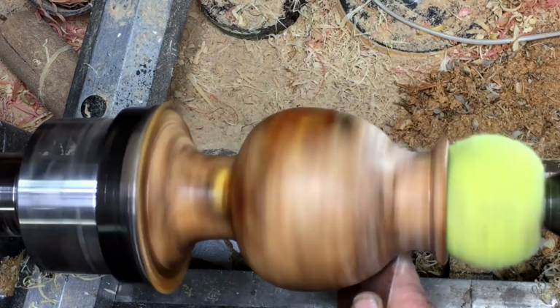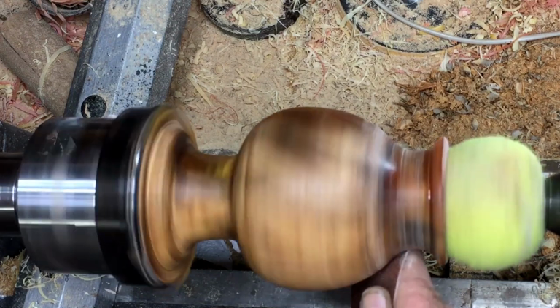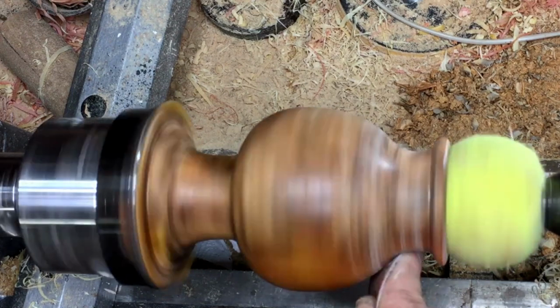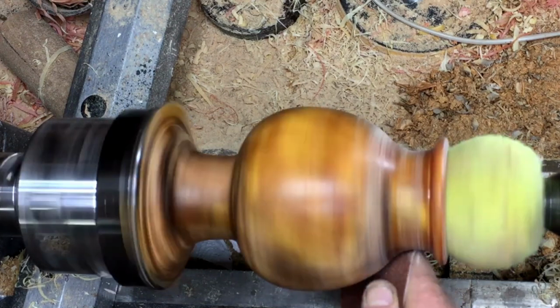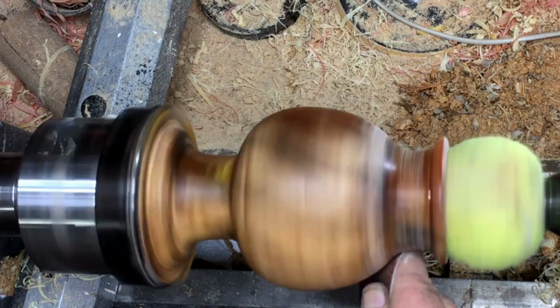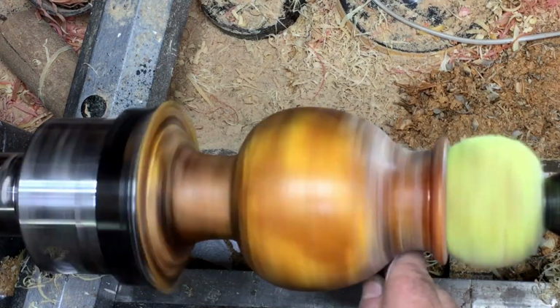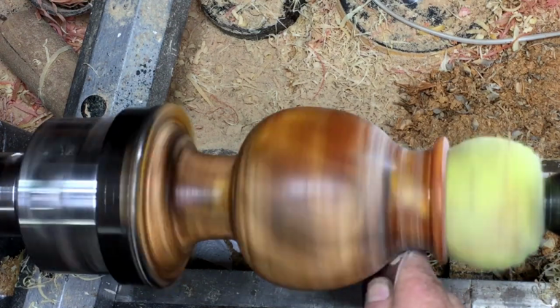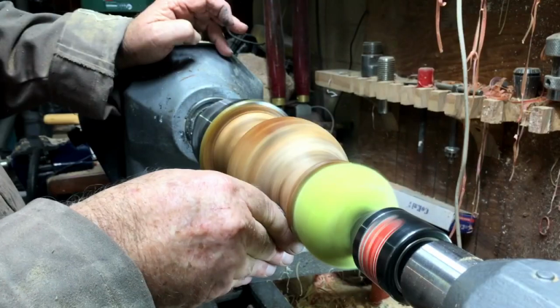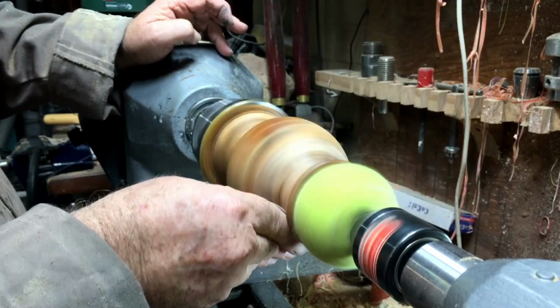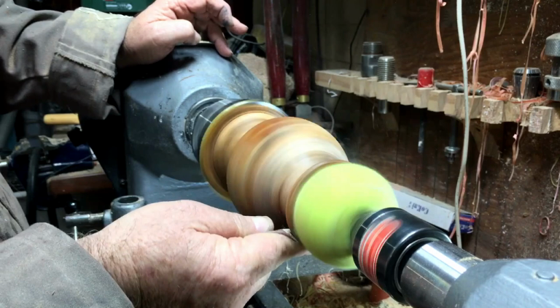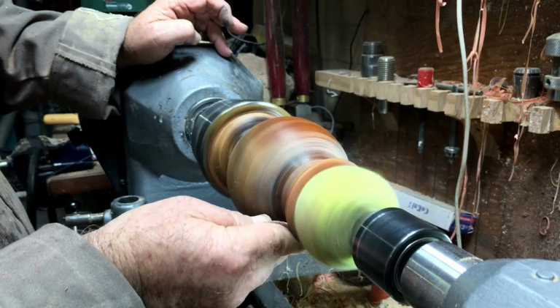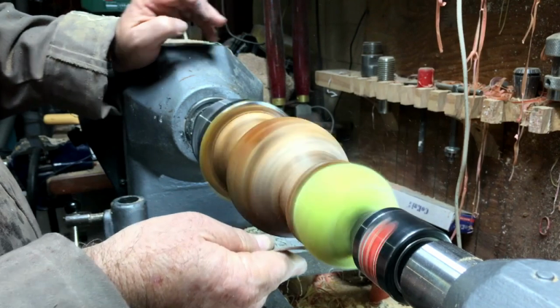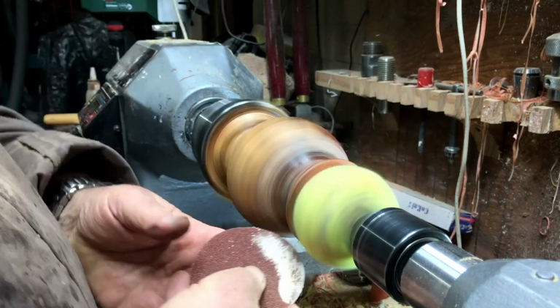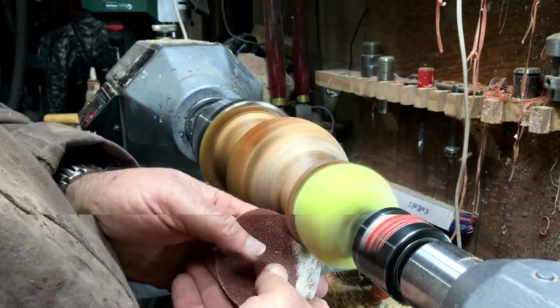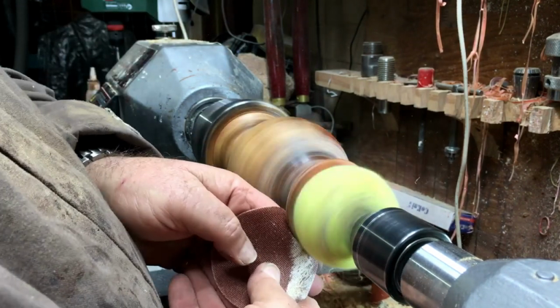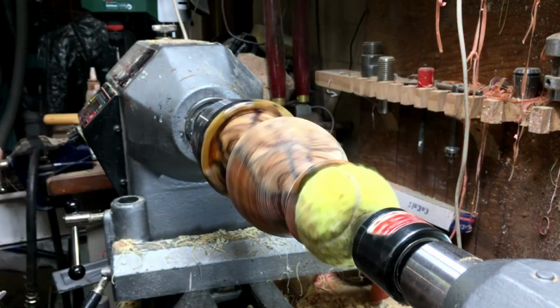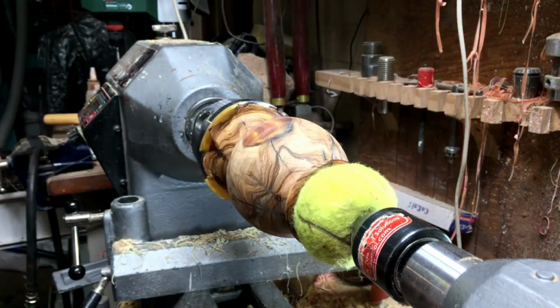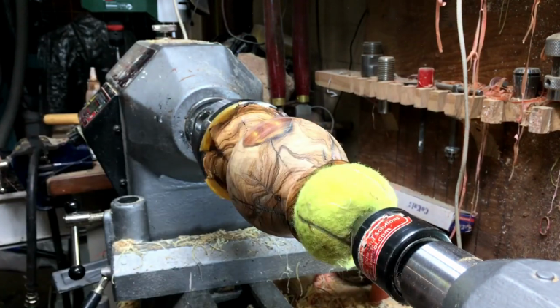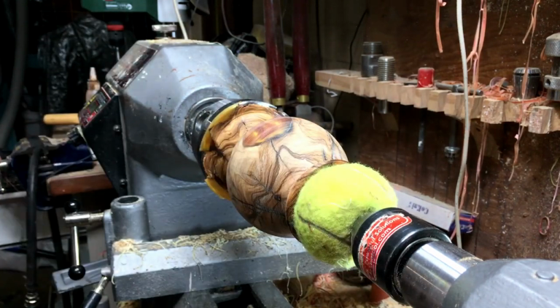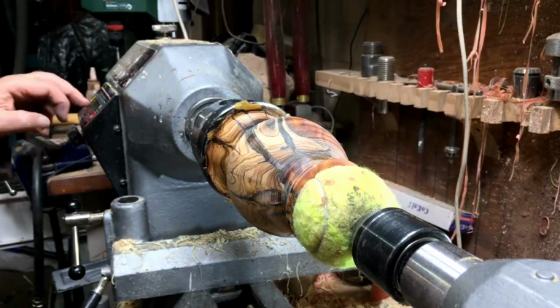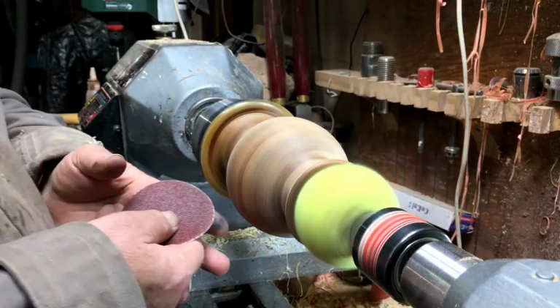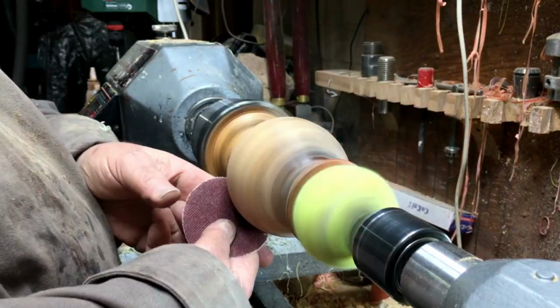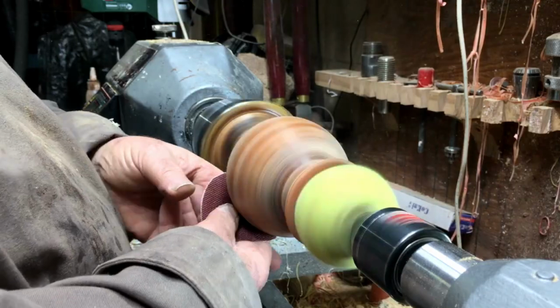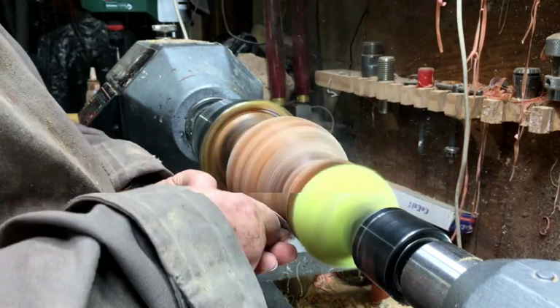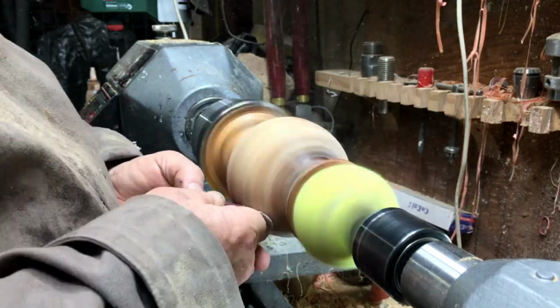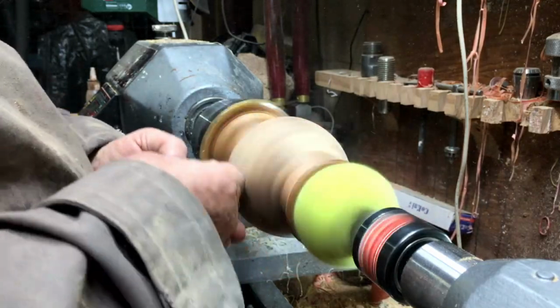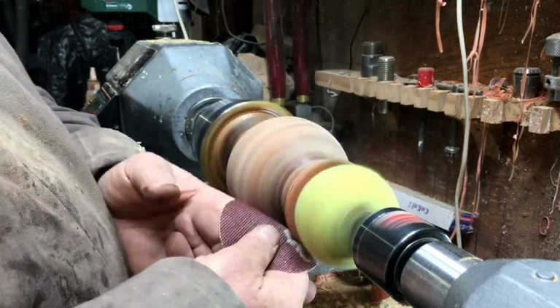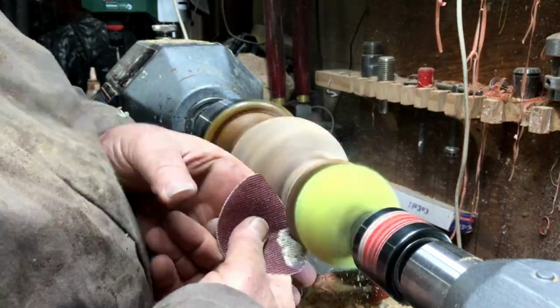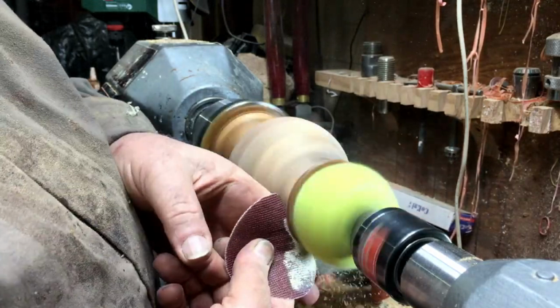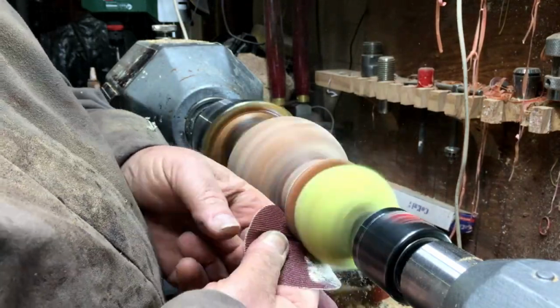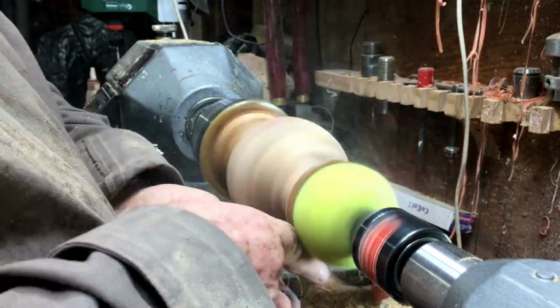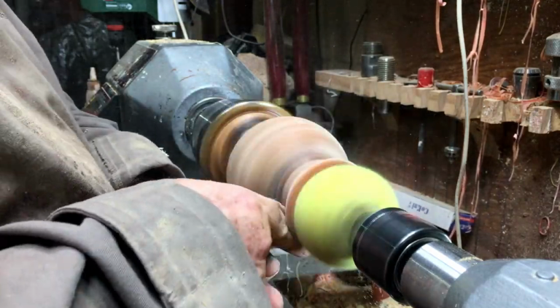I'm going to use sanding pads from 120 grit all the way to 600 — Wondershare pads — and then I'm going to apply Yorkshire grit. After the Yorkshire grit, I'm going to put on bee wax.